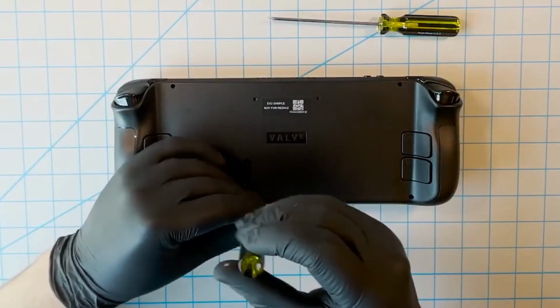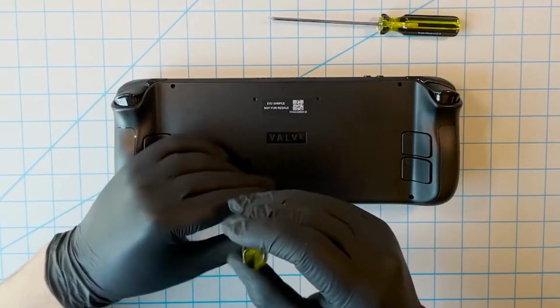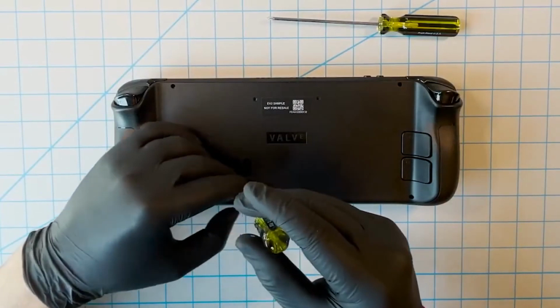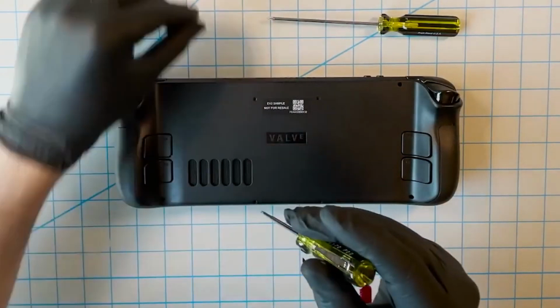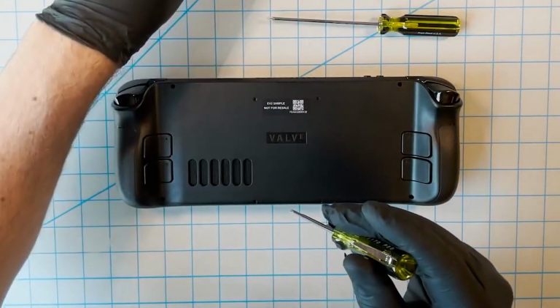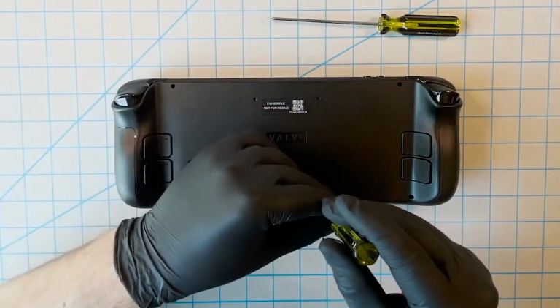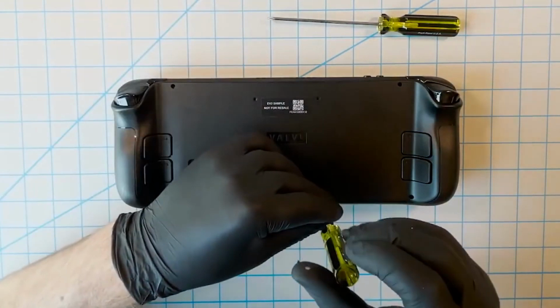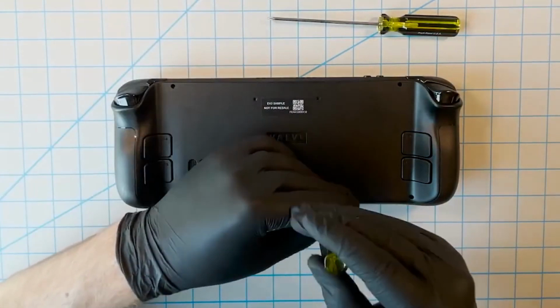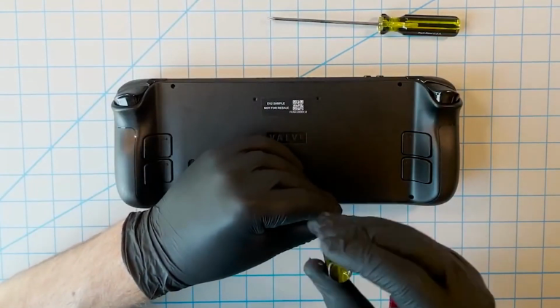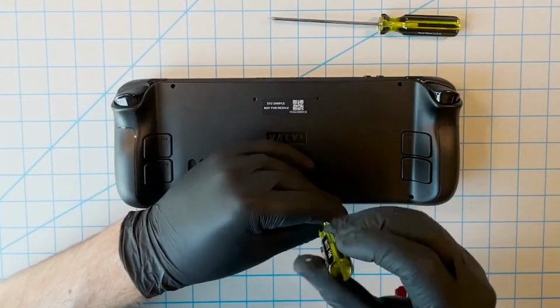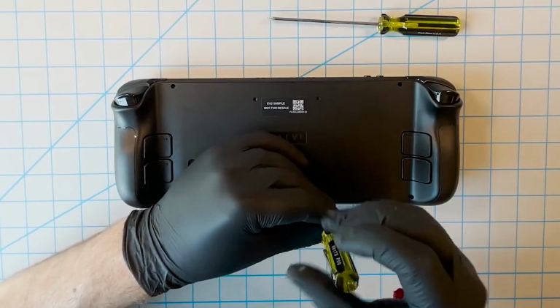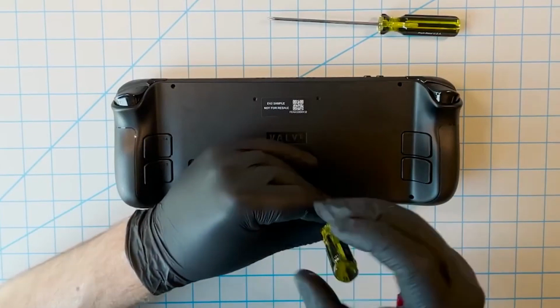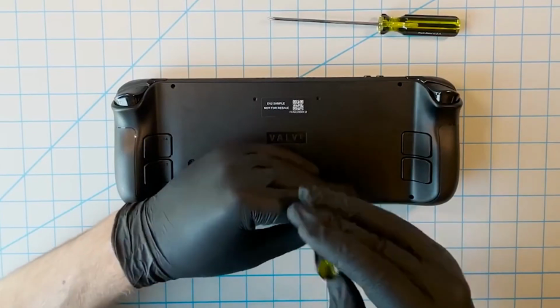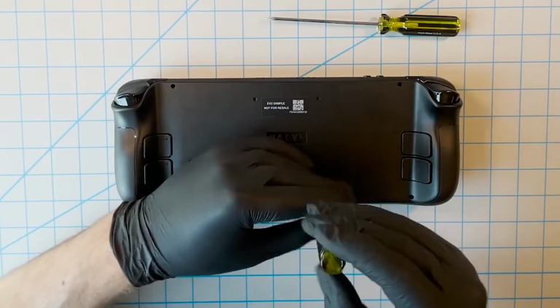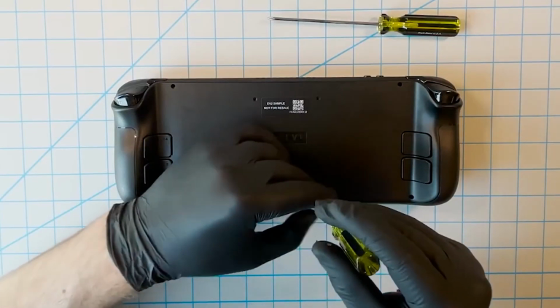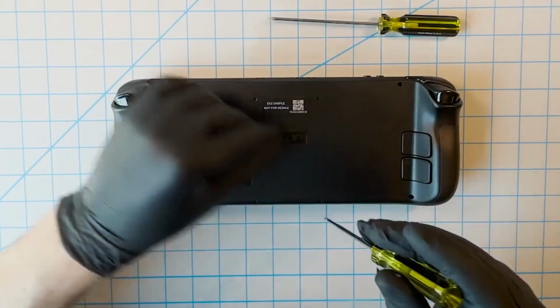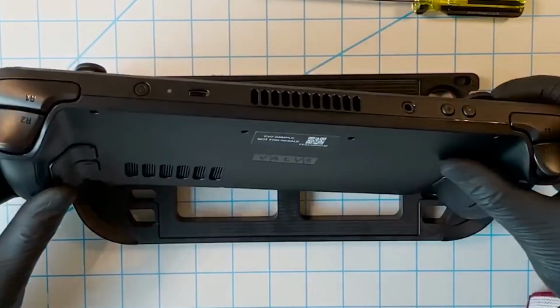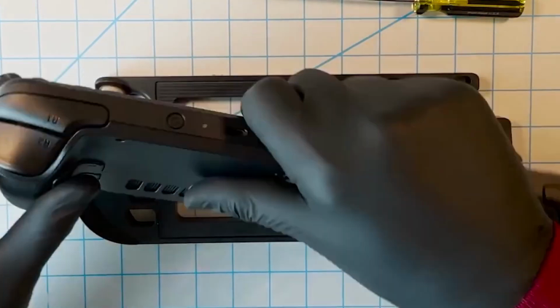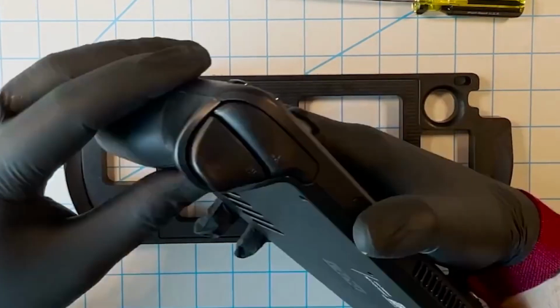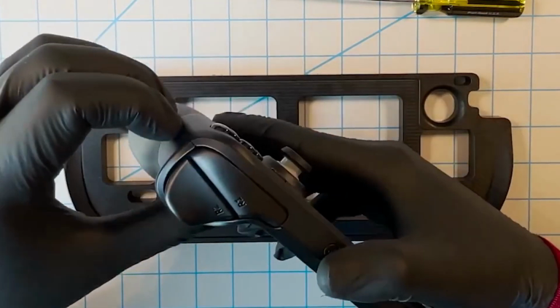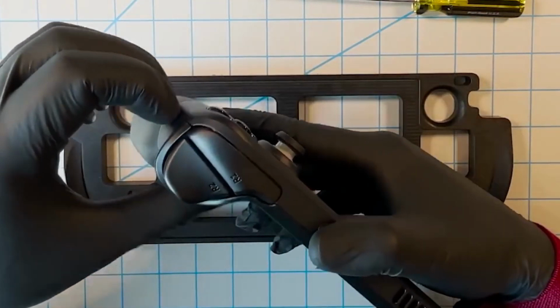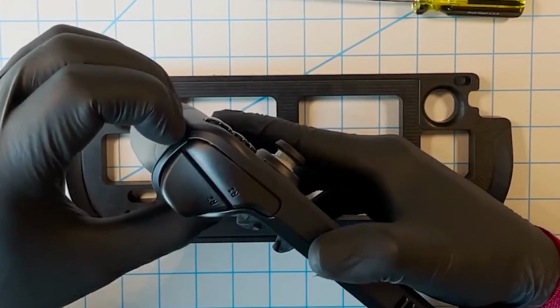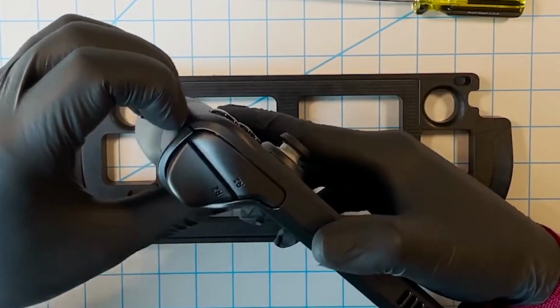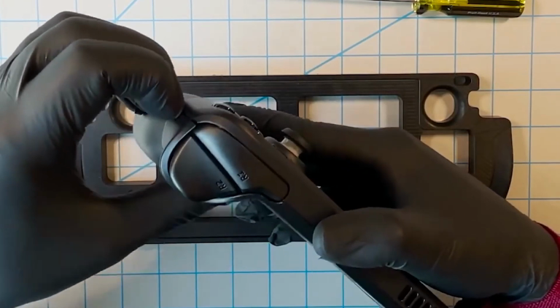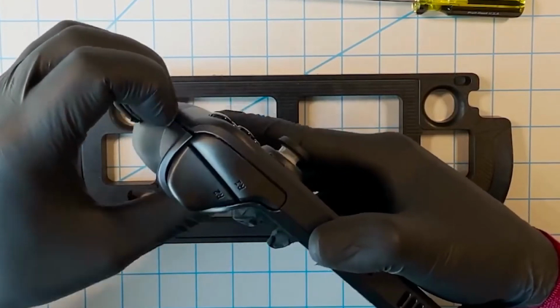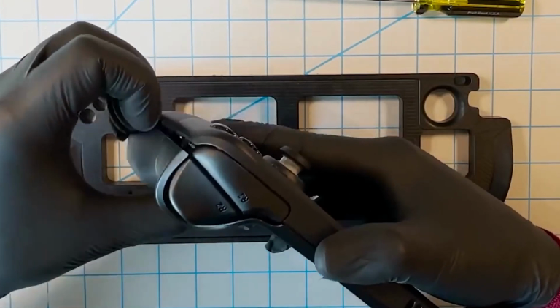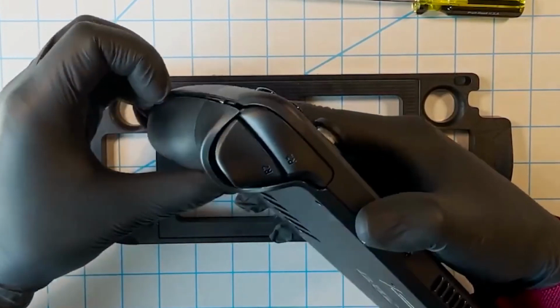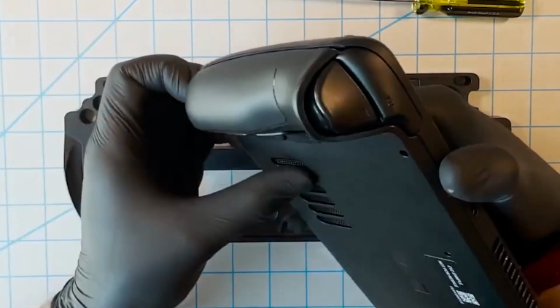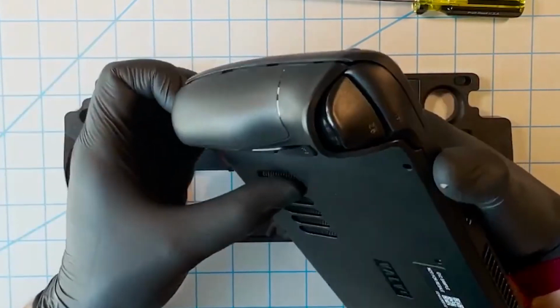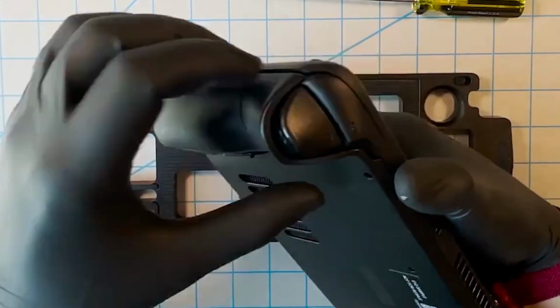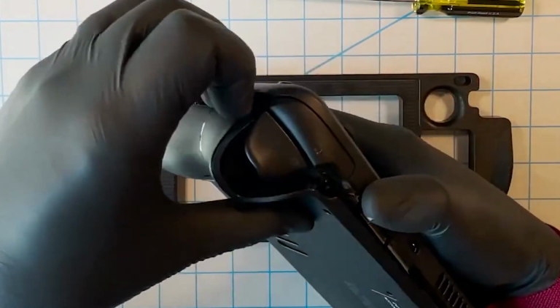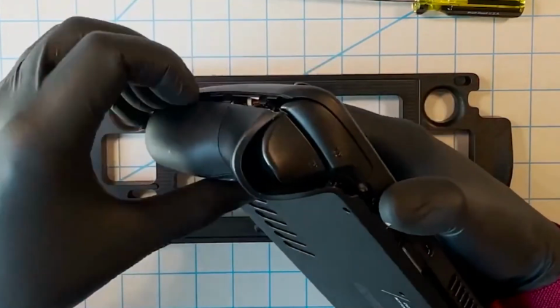Once you've removed all eight screws from the back cover of the Steam Deck, it's time to remove the back cover. This can be done with your fingernails or using a plastic pry tool. Please be careful to keep it intact in one piece and not to damage your Steam Deck.